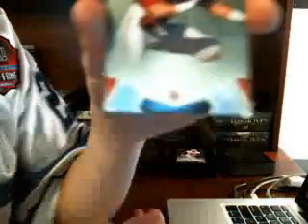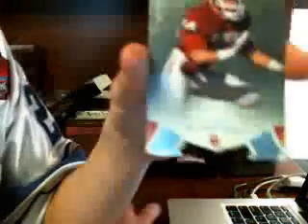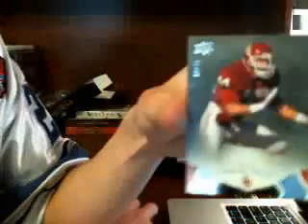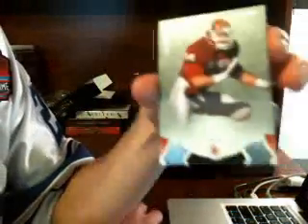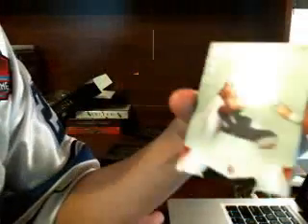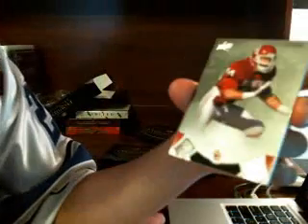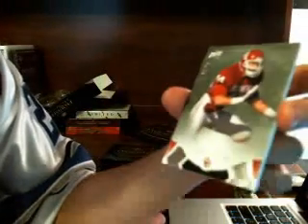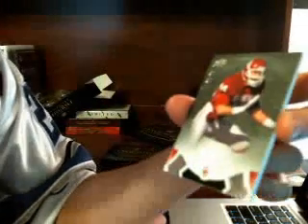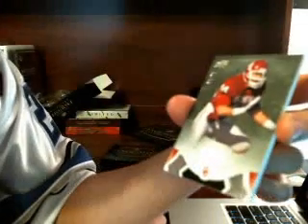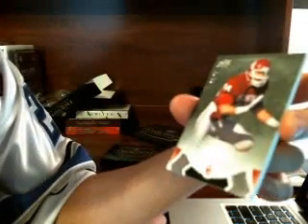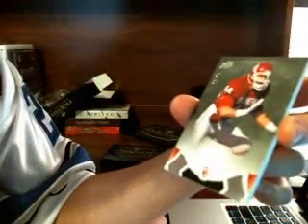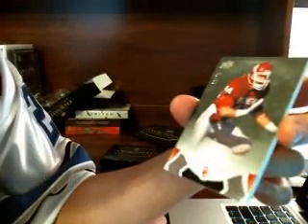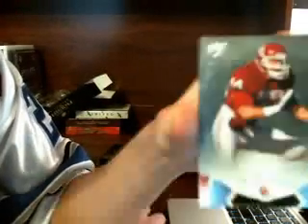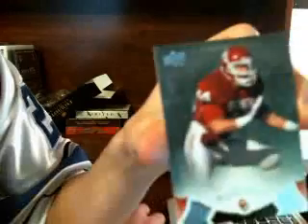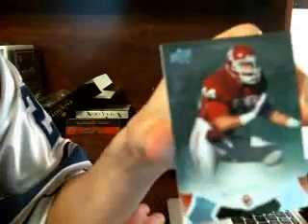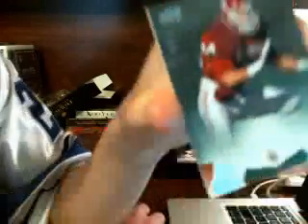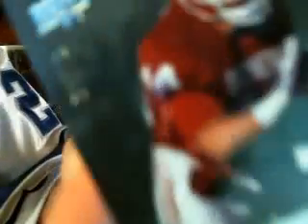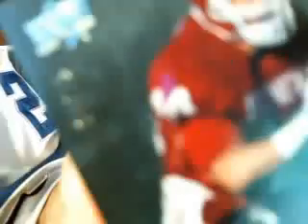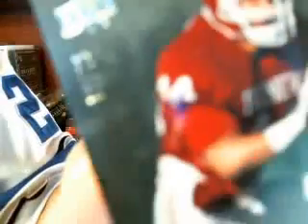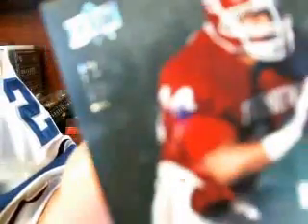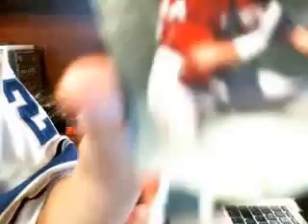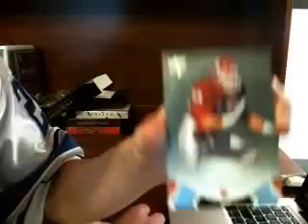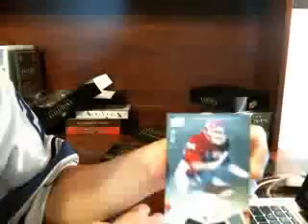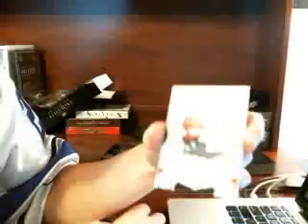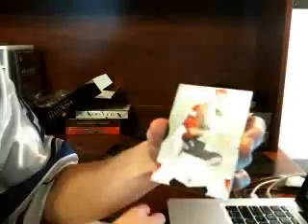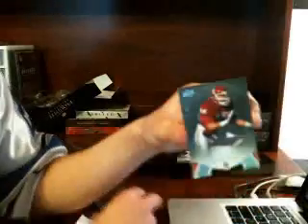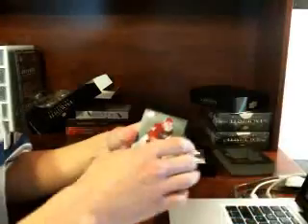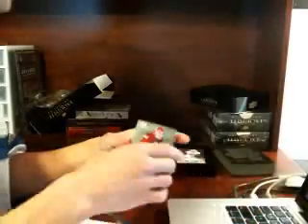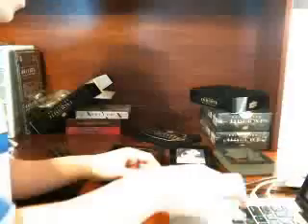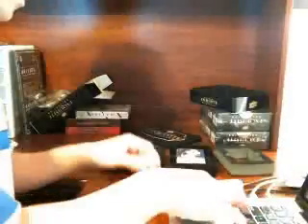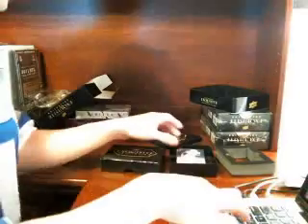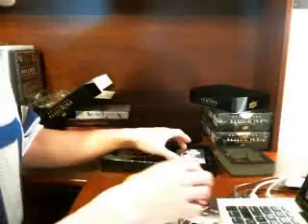We got the Boz - Brian Bosworth. Number two, 75. 52 is 75. Brian Bosworth. Great start.